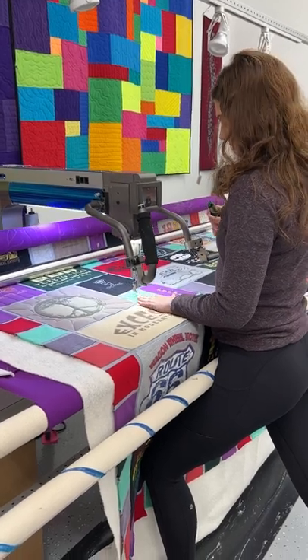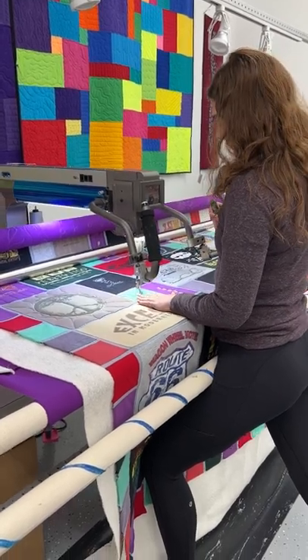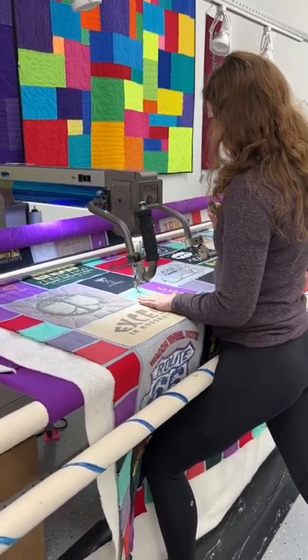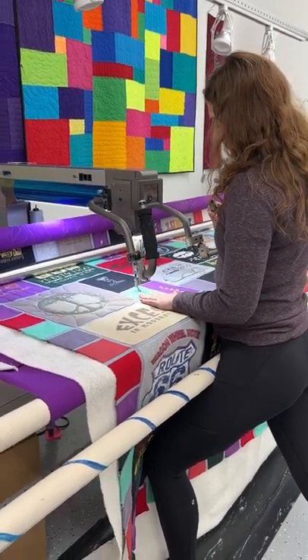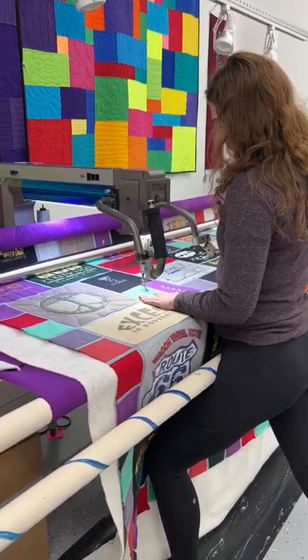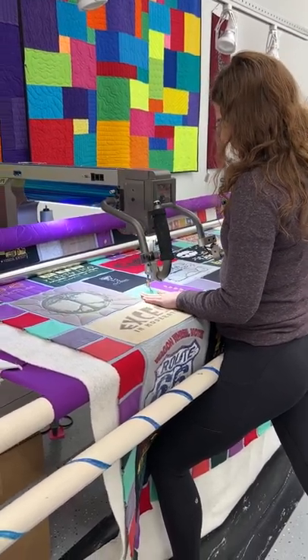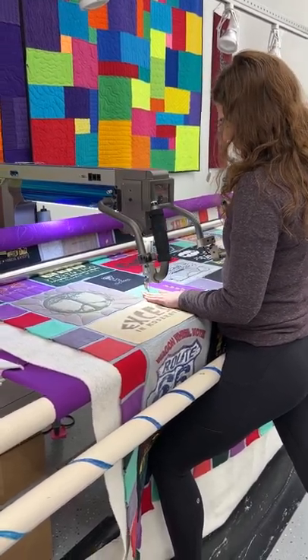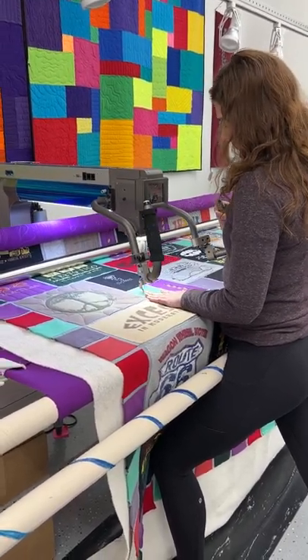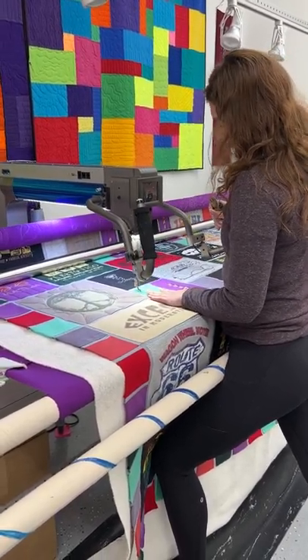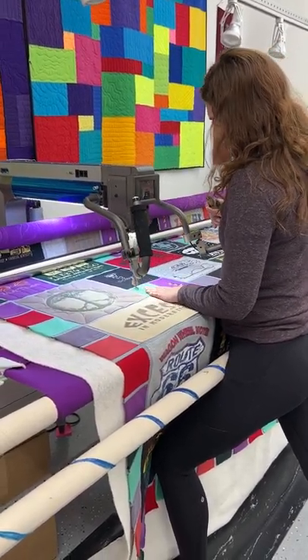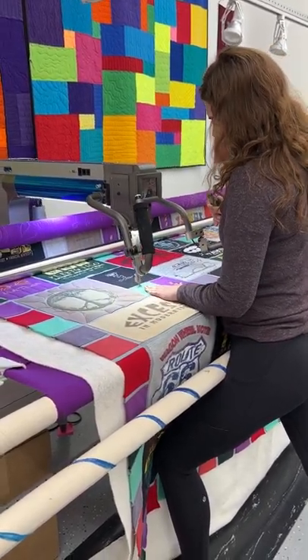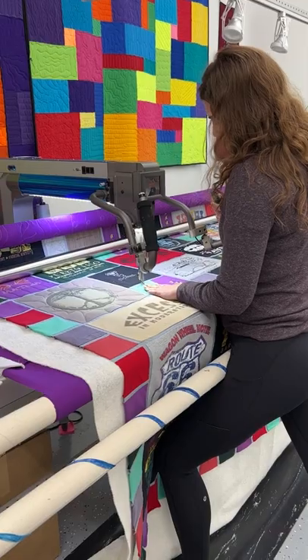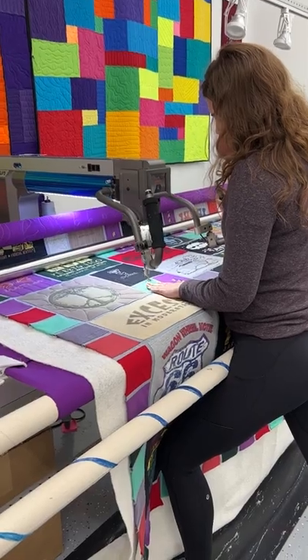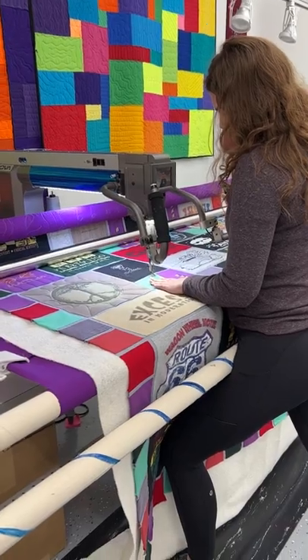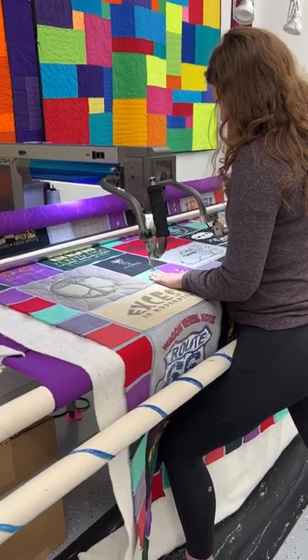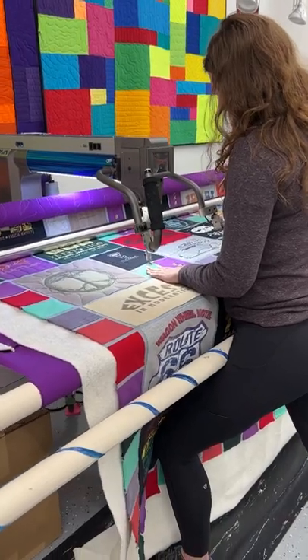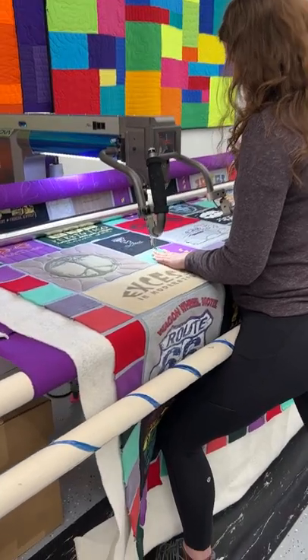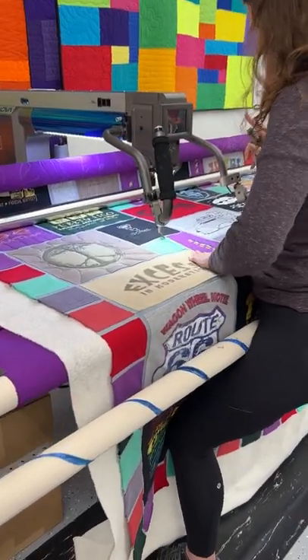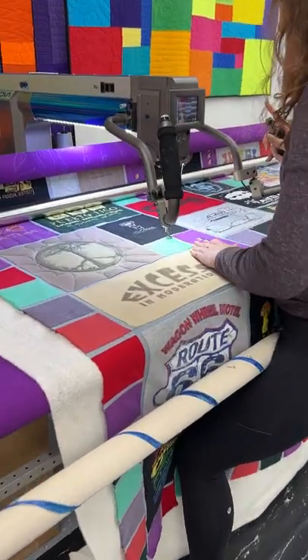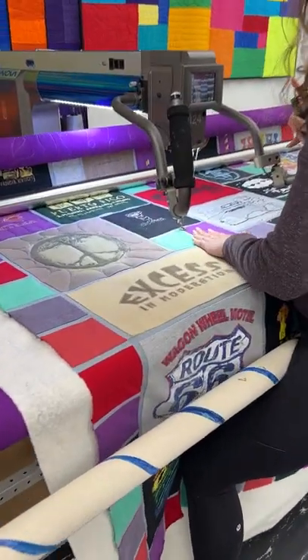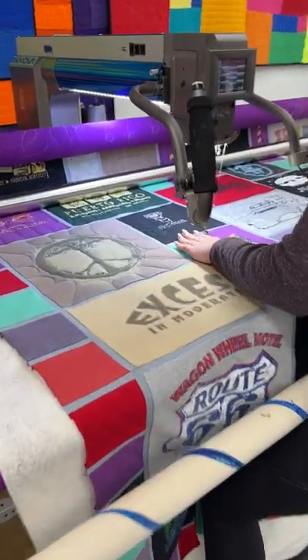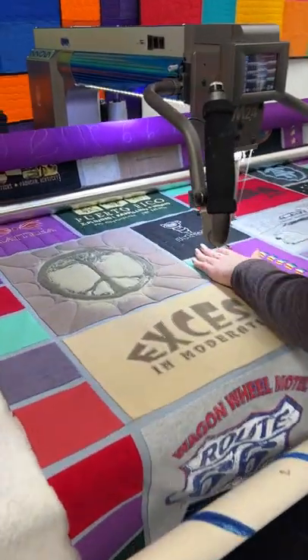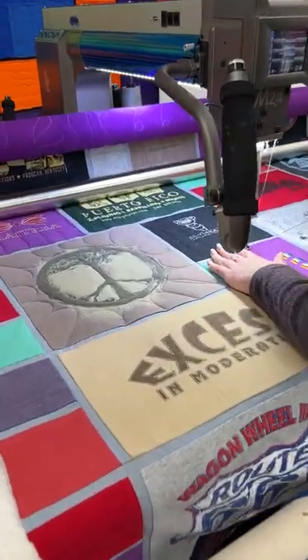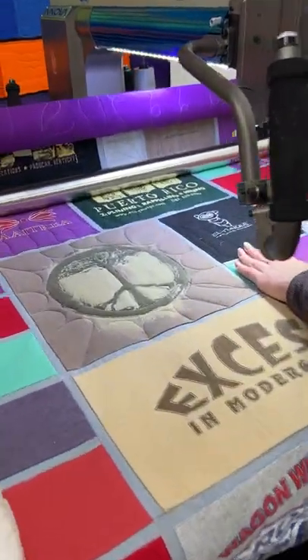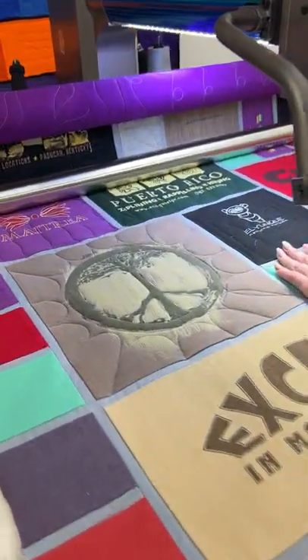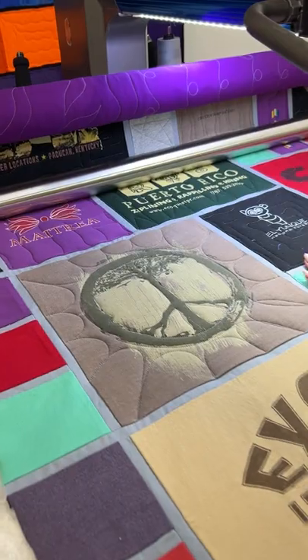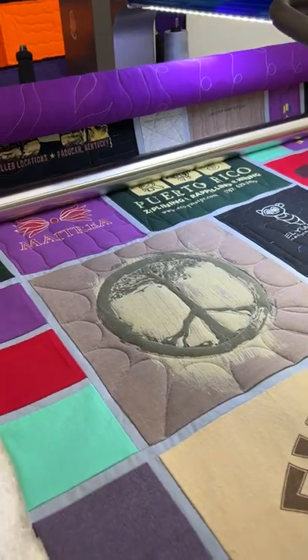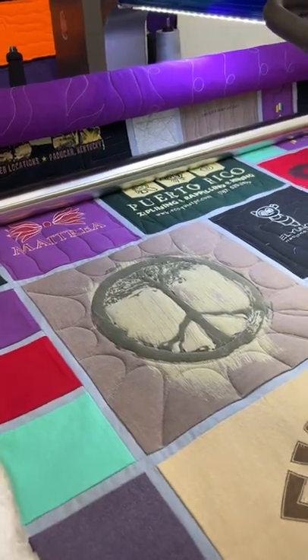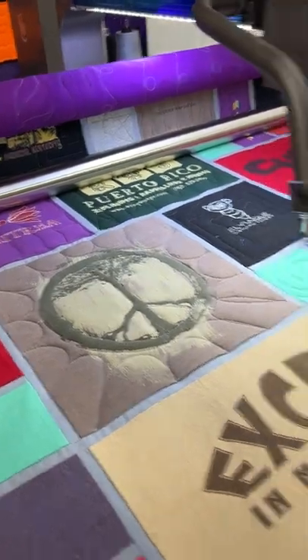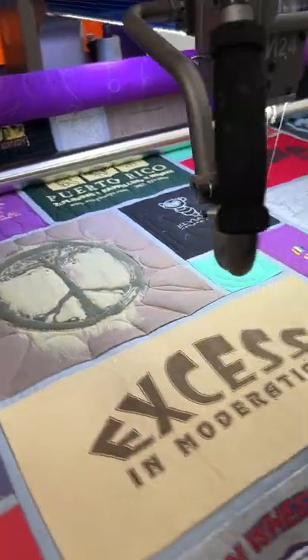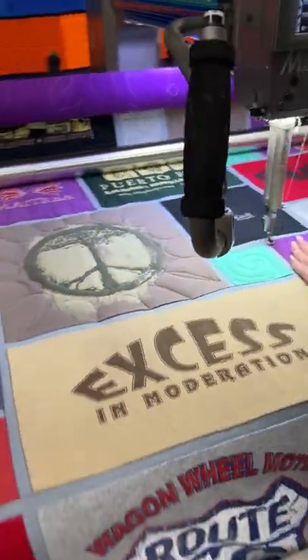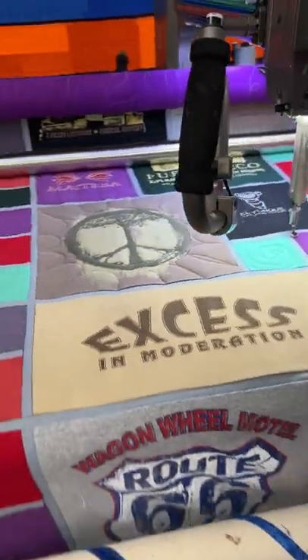Hi everyone, it's Andrea from 2 Quilt T-Shirt Quilts. Millie is working on quilting this beautiful stained glass quilt. Absolutely lovely quilt.